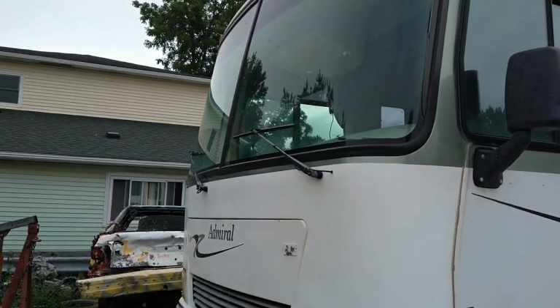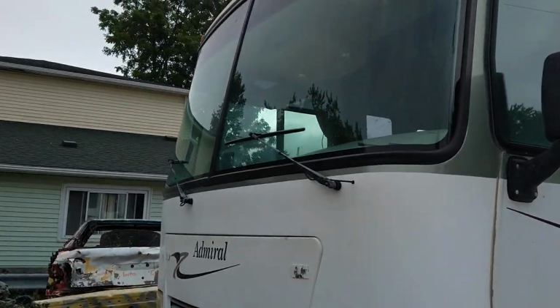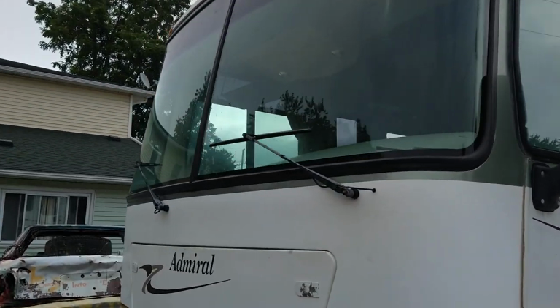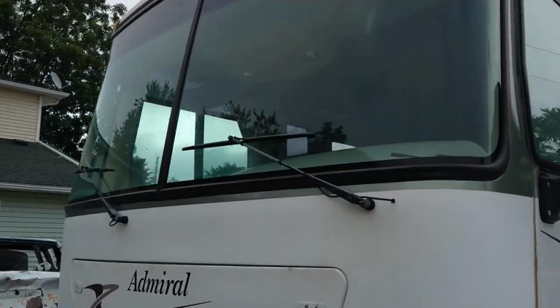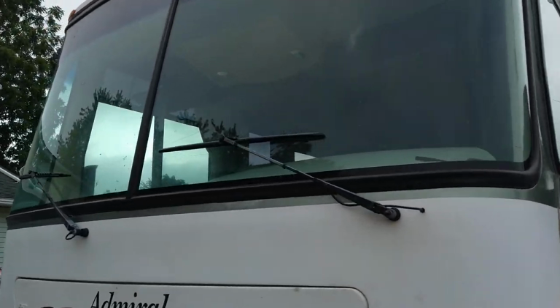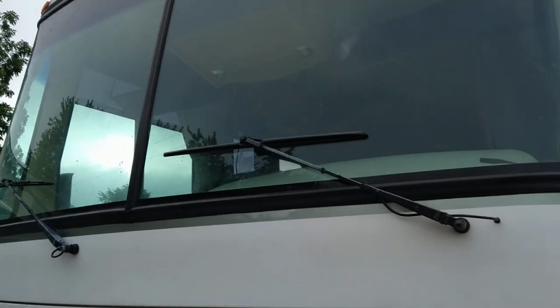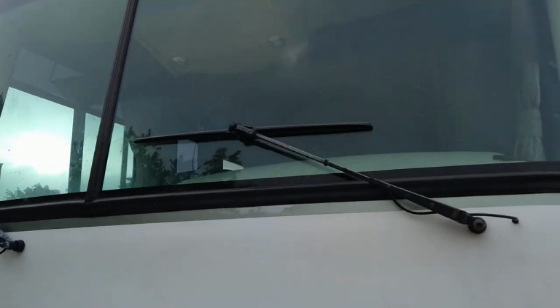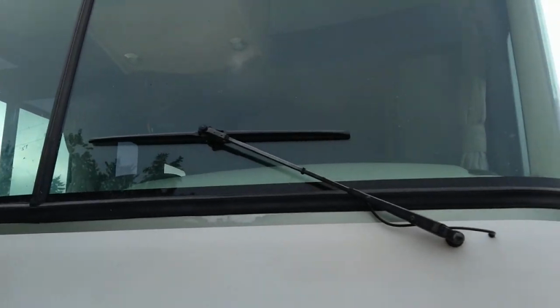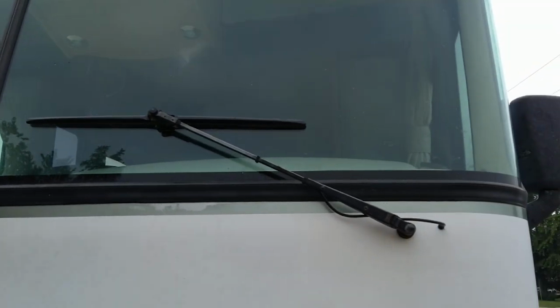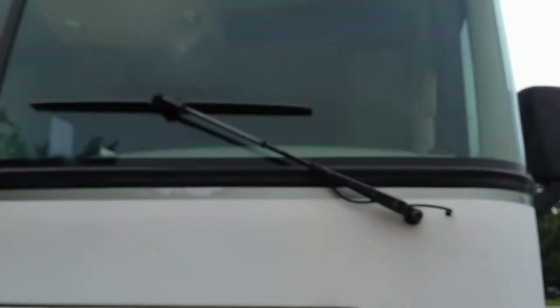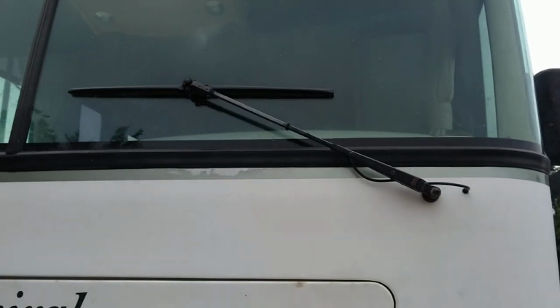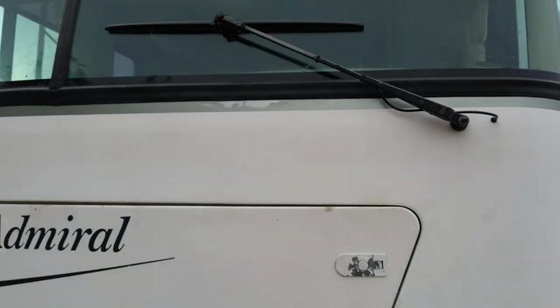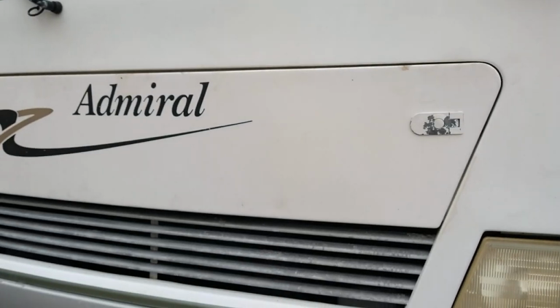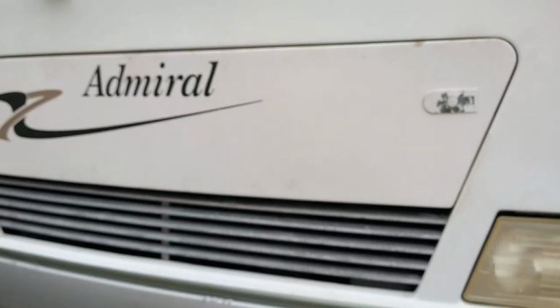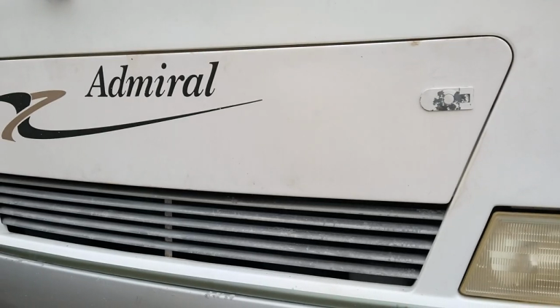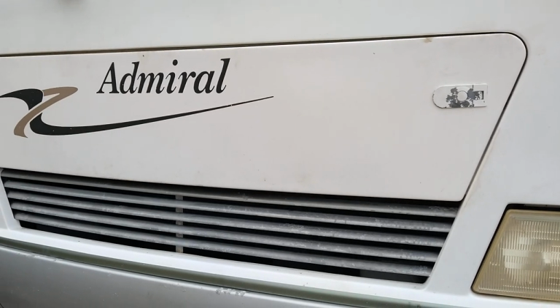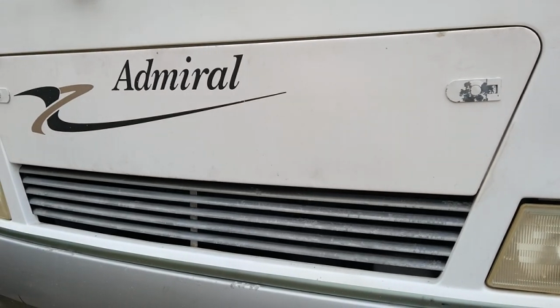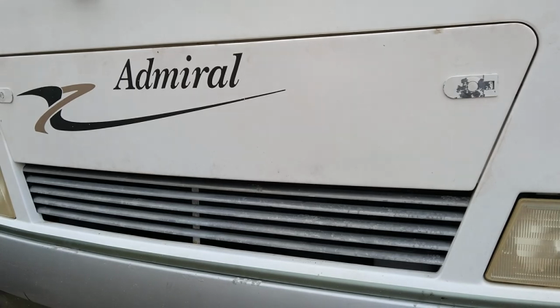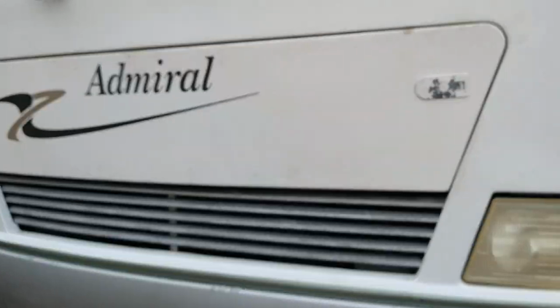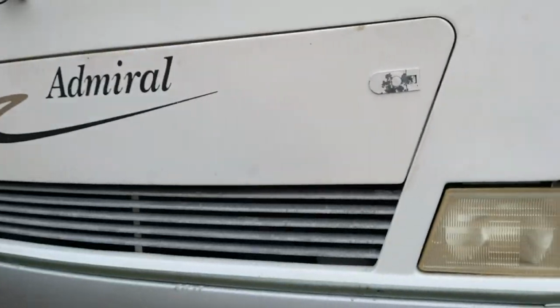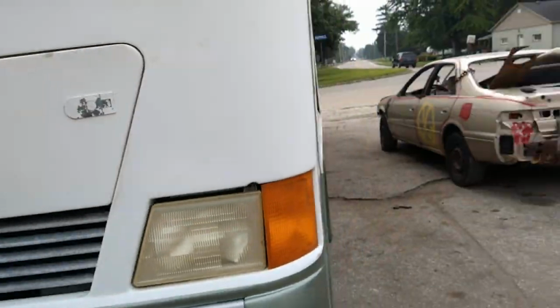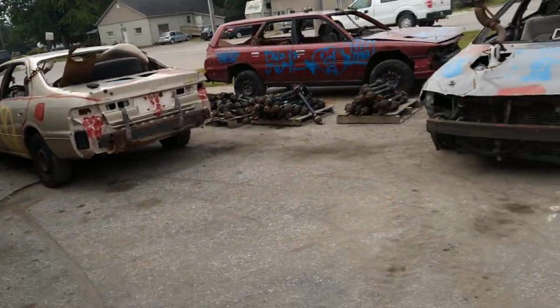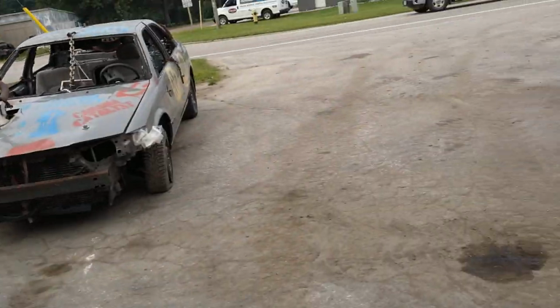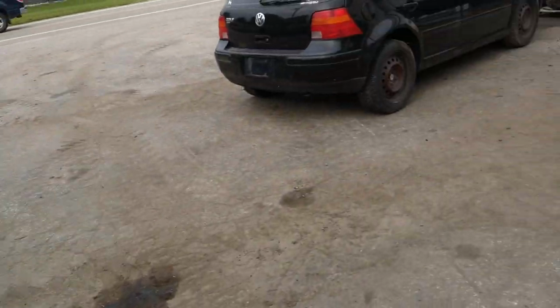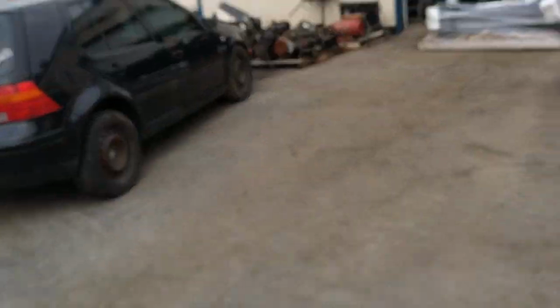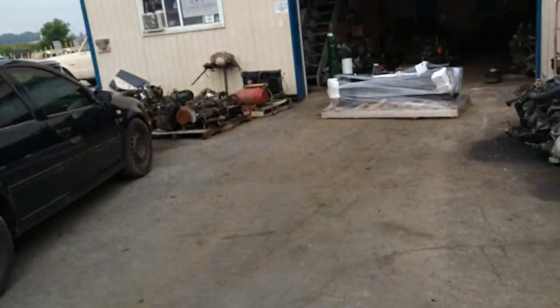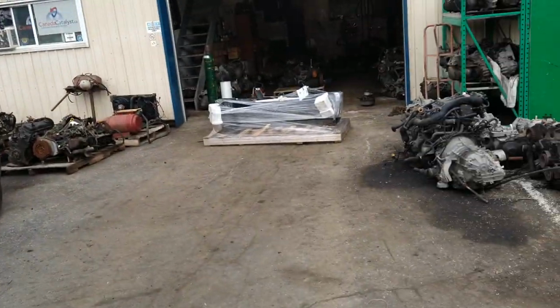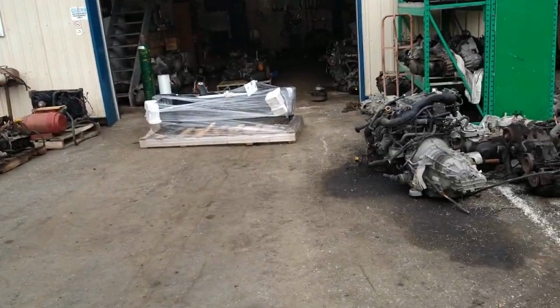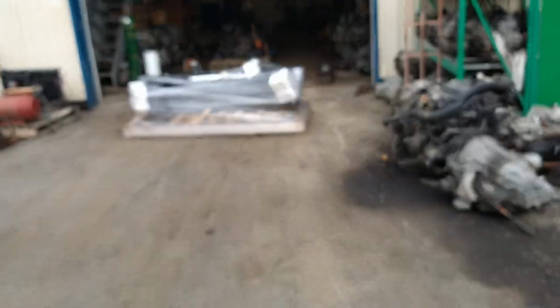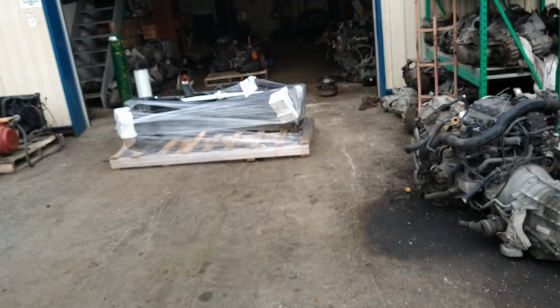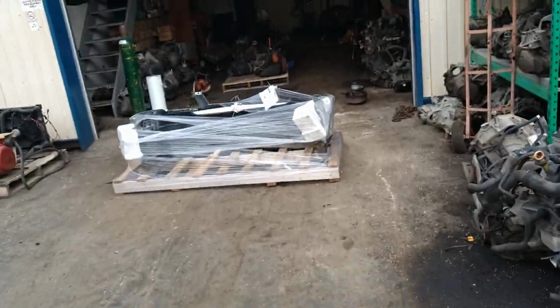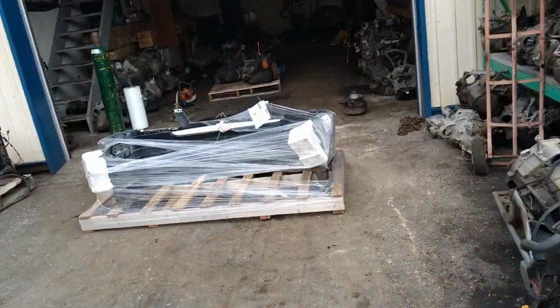We replaced the windshield wiper — the old one was worn out. The engine was also a little low on oil so we topped that up. Now here's the meat and potatoes.